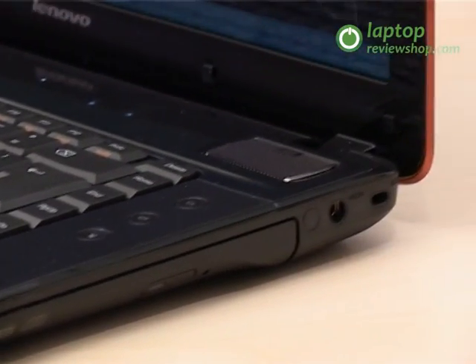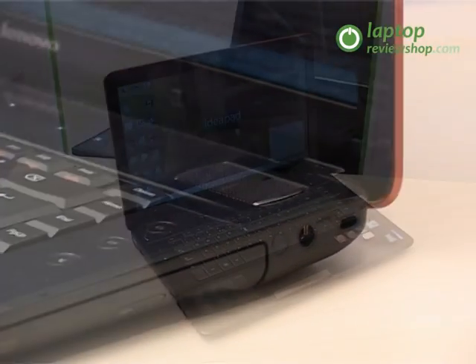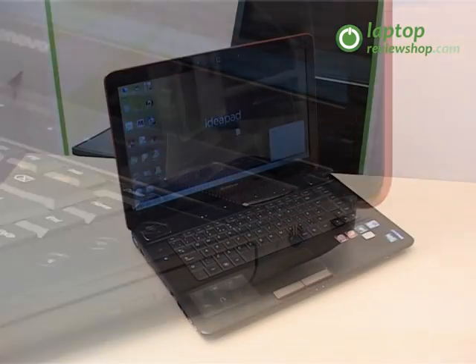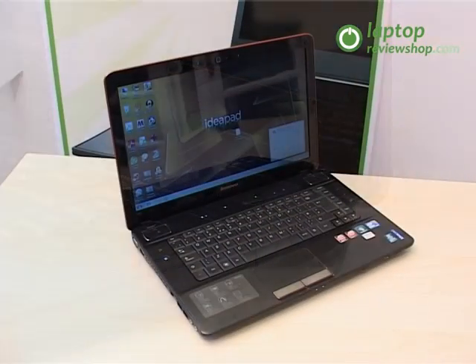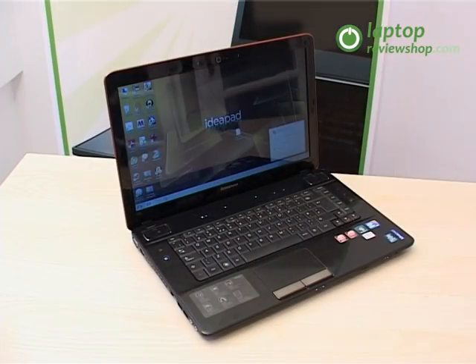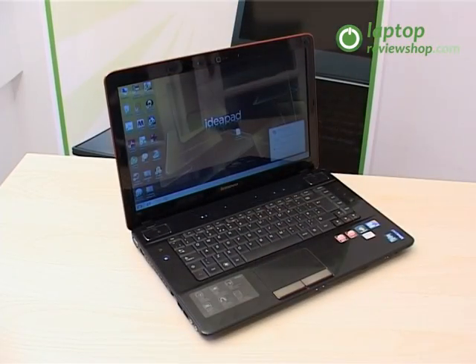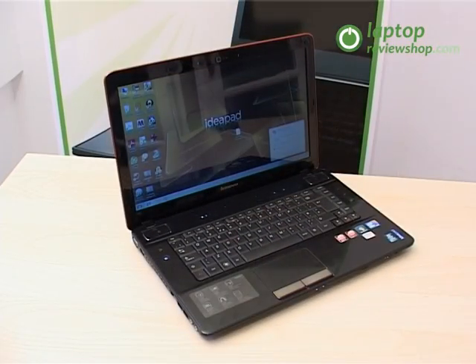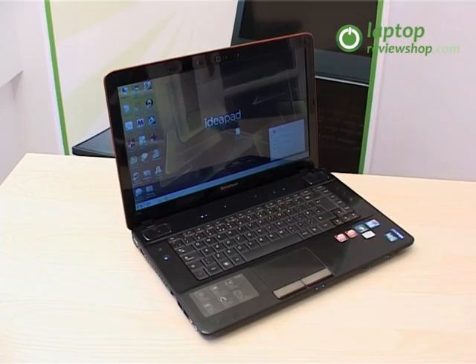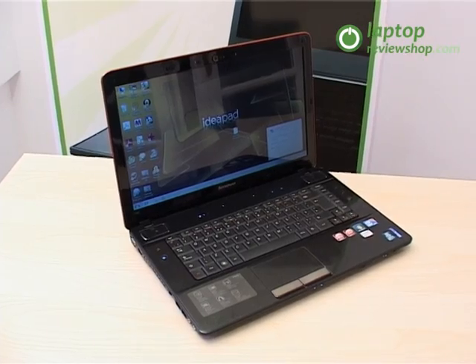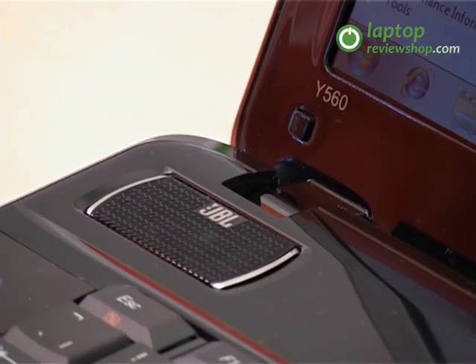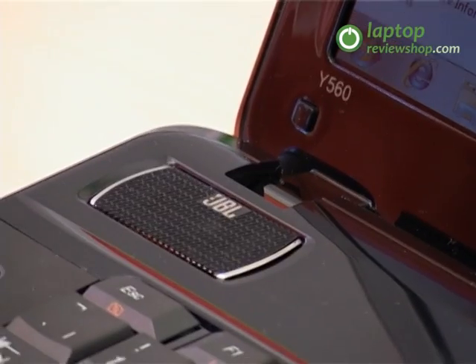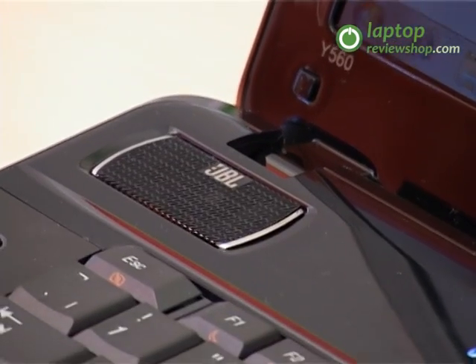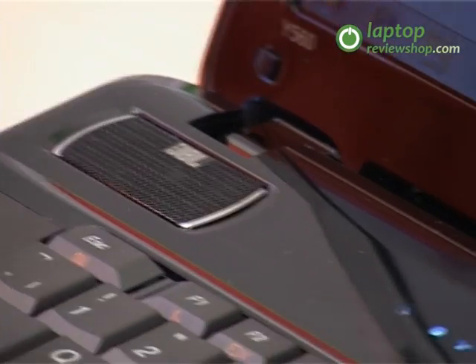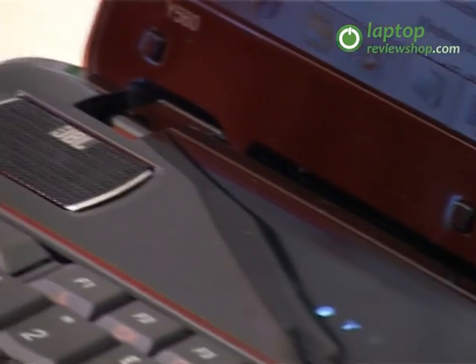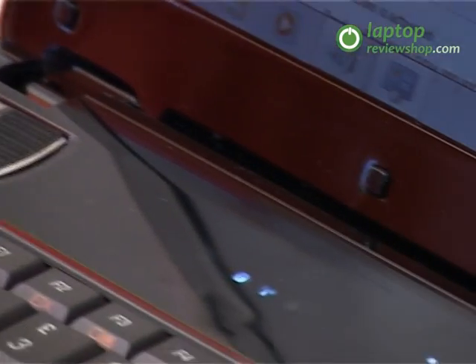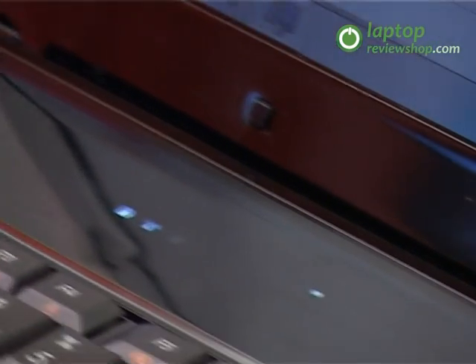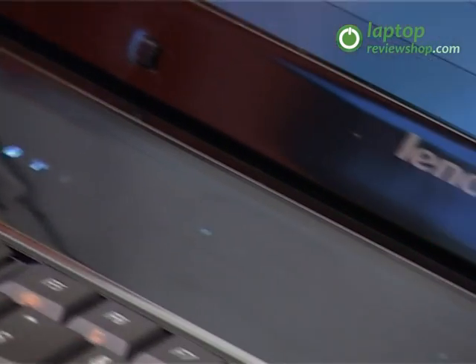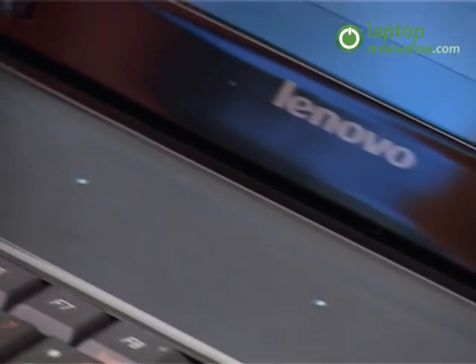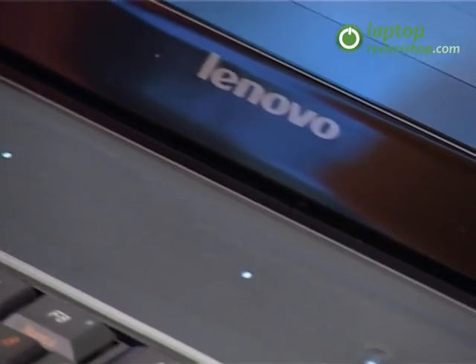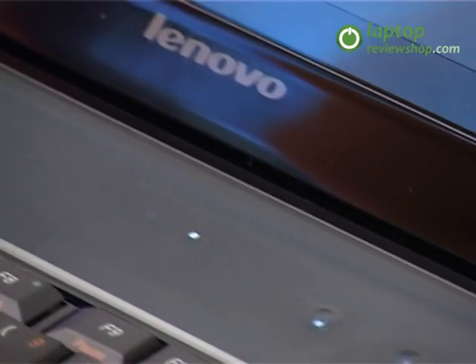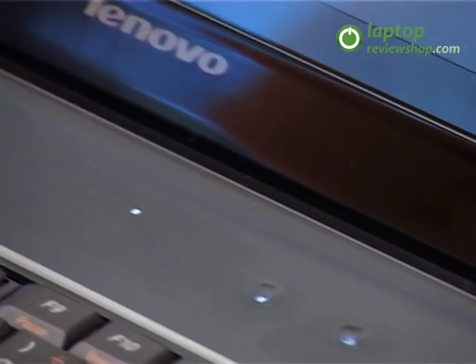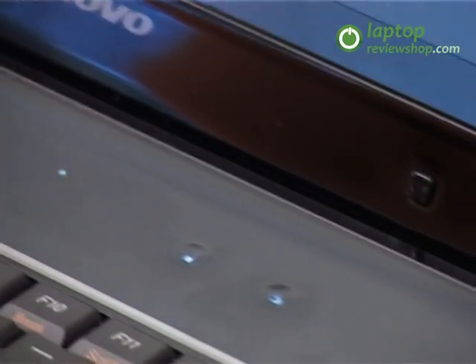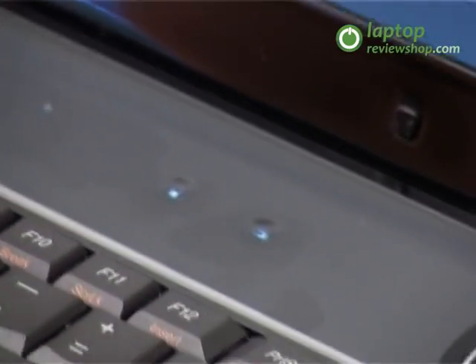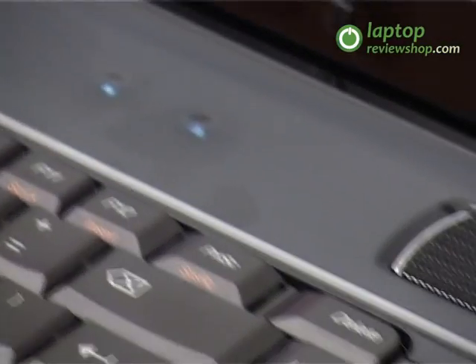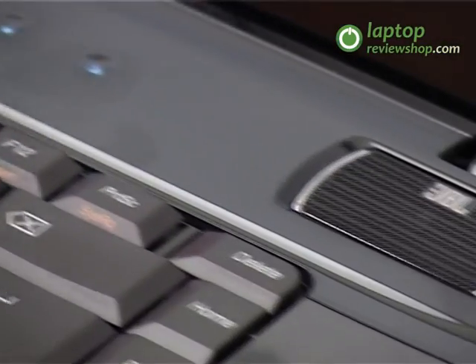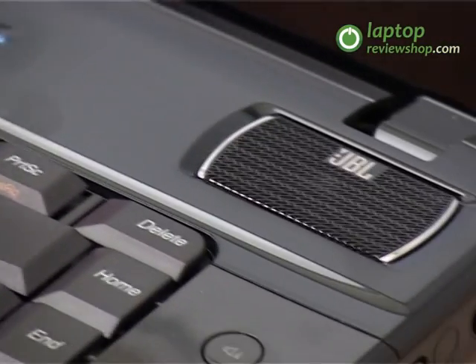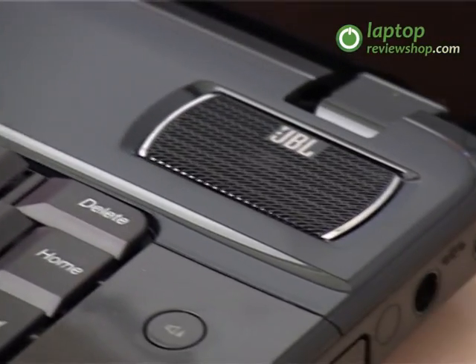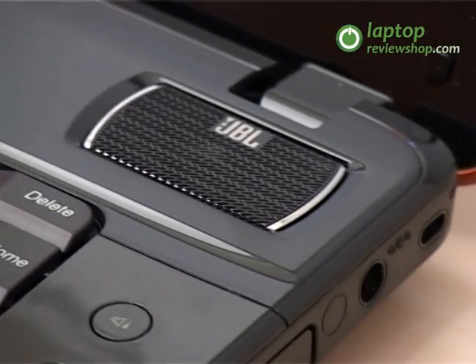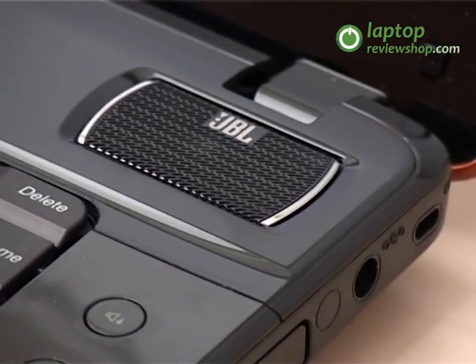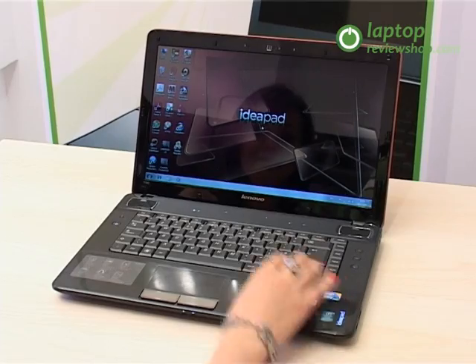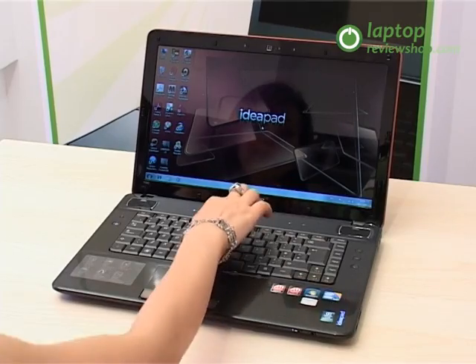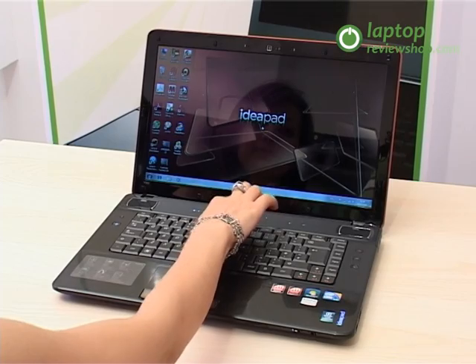Being a multimedia notebook, the IdeaPad Y560 offers a stunning visual performance and an excellent audio quality. It is equipped with JBL stereo speakers which offer a sound quality superior to that of standard laptops.